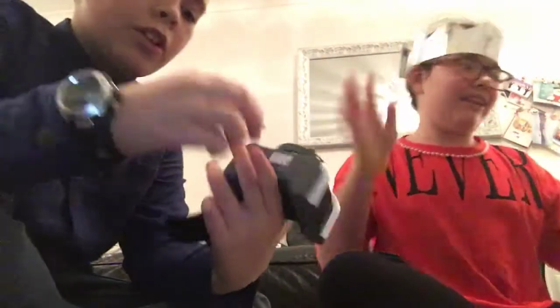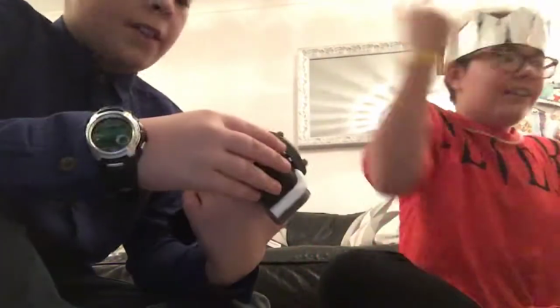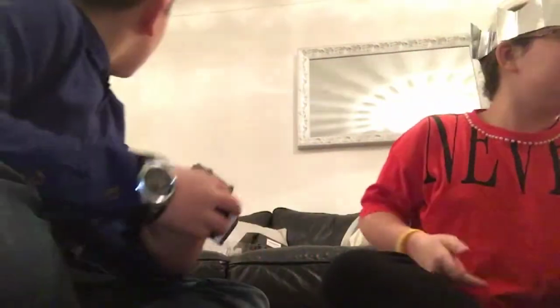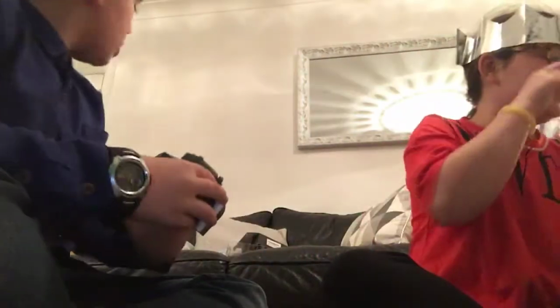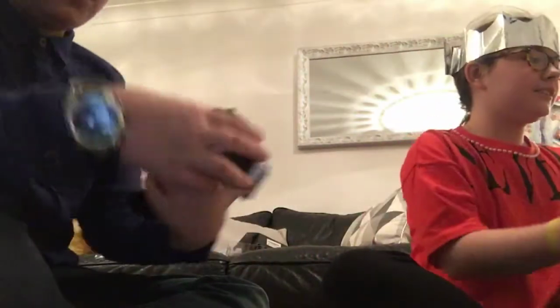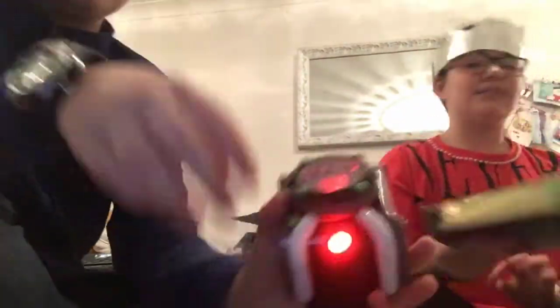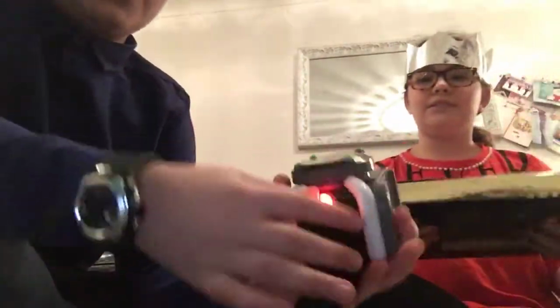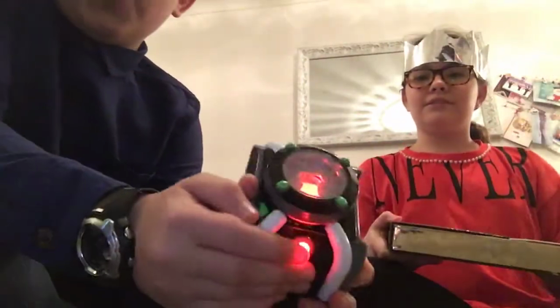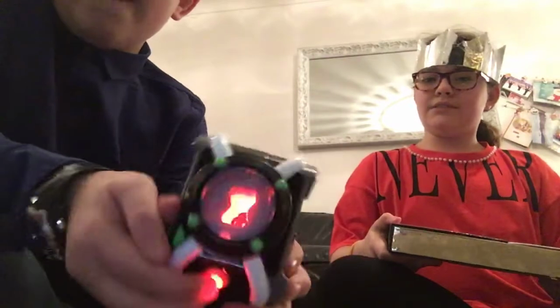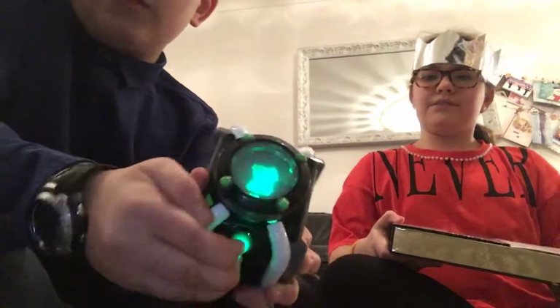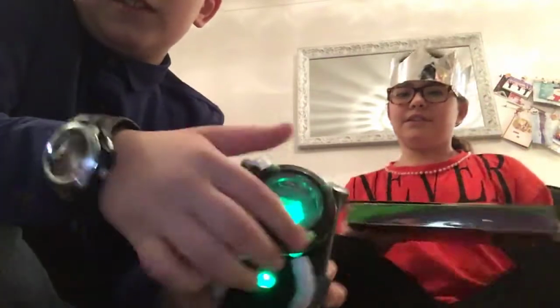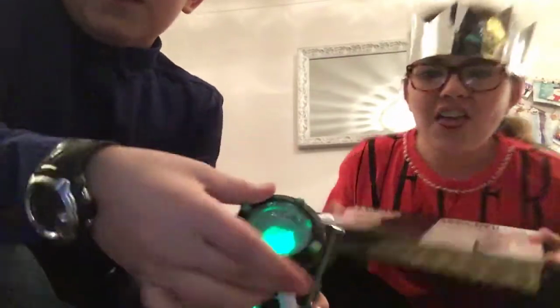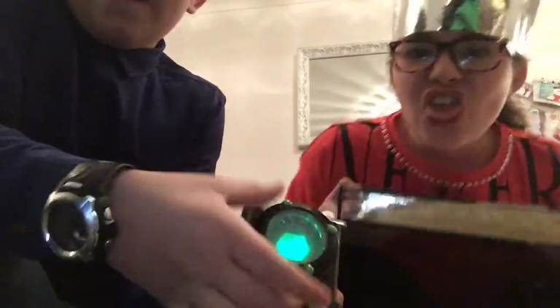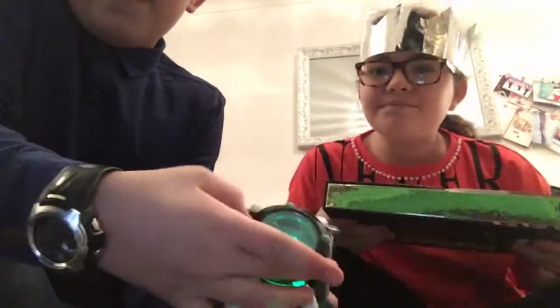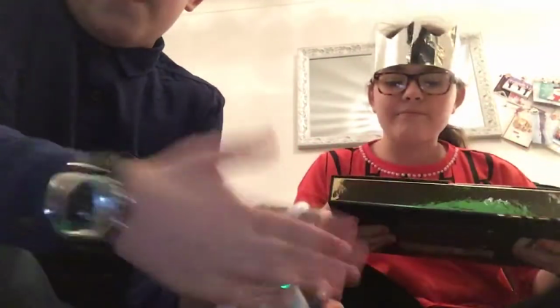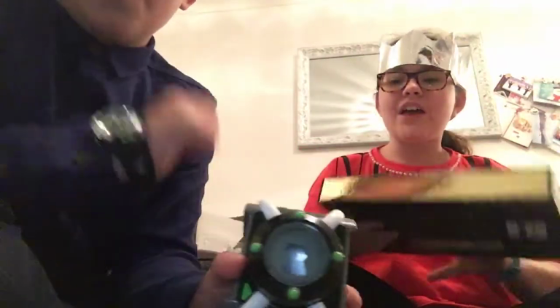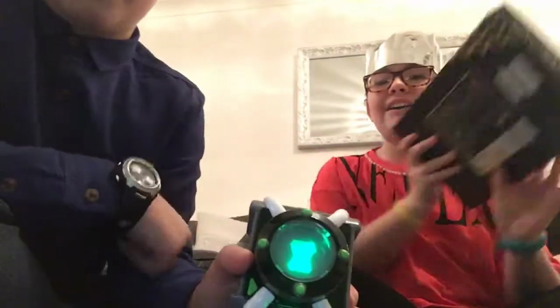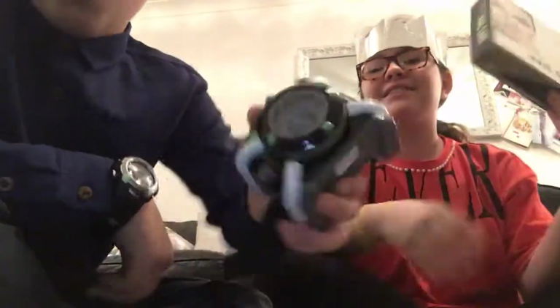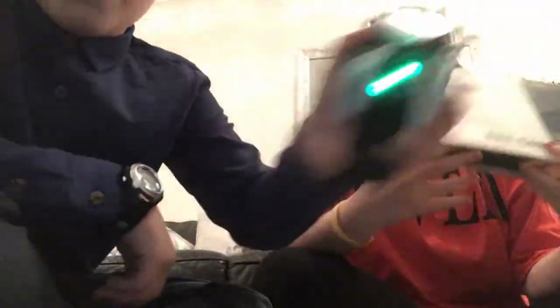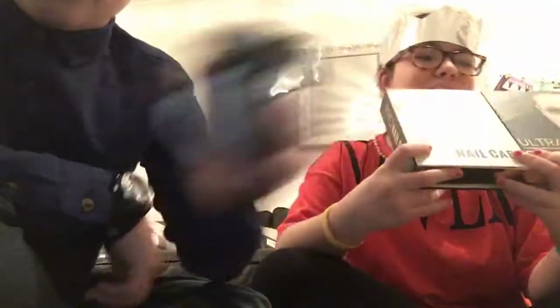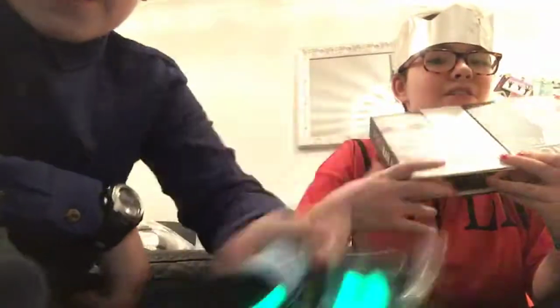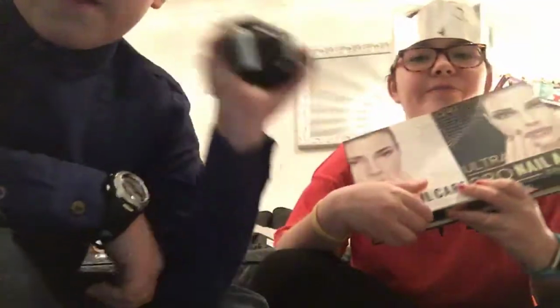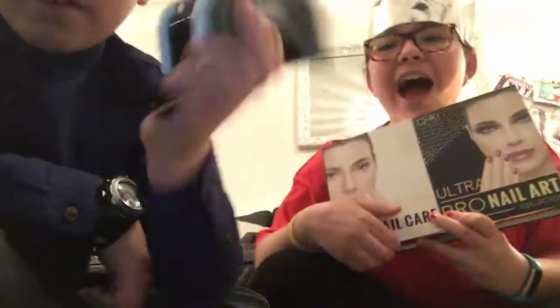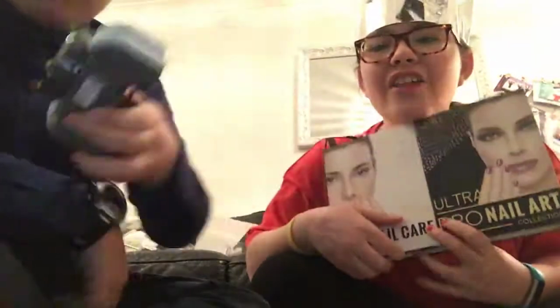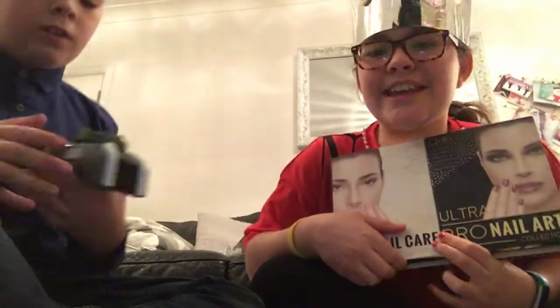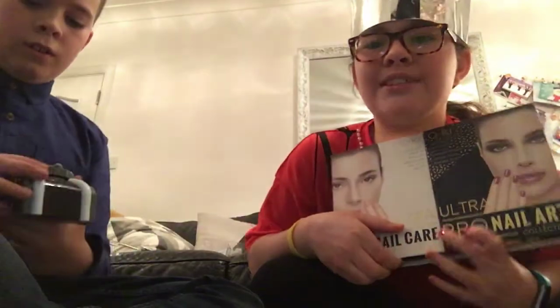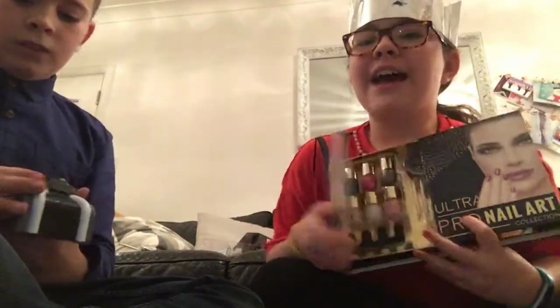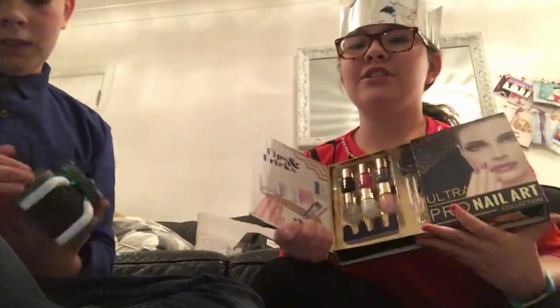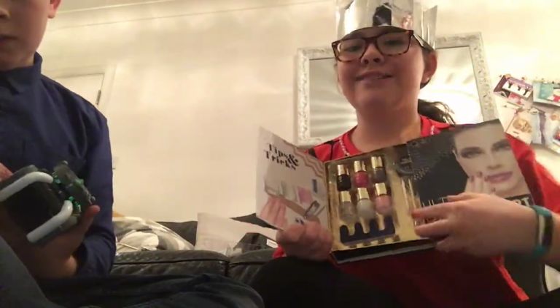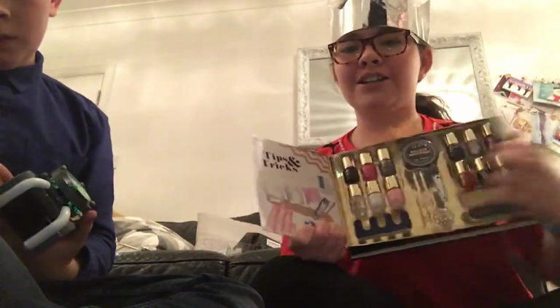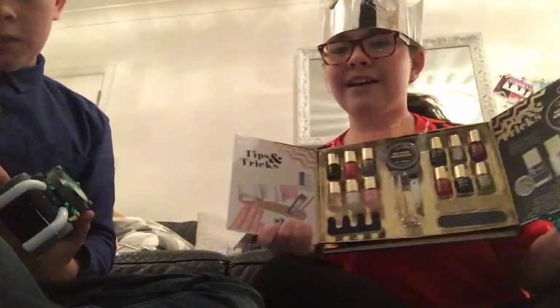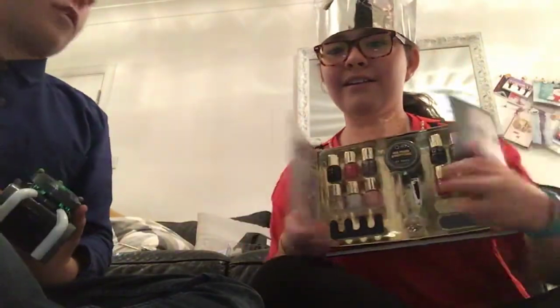I got this Ben 10 watch — it switches on and when you press it down it makes a noise. I also got a nail set — it's just got nail polishes in it.